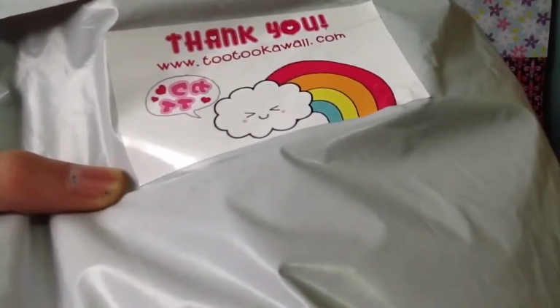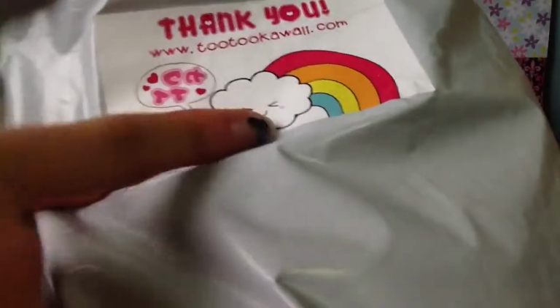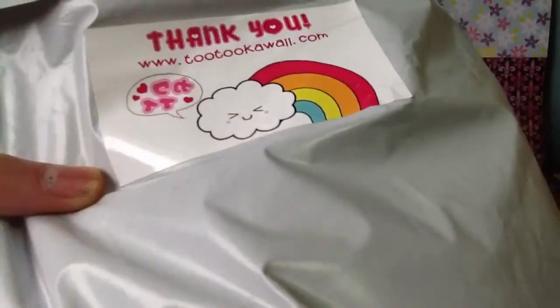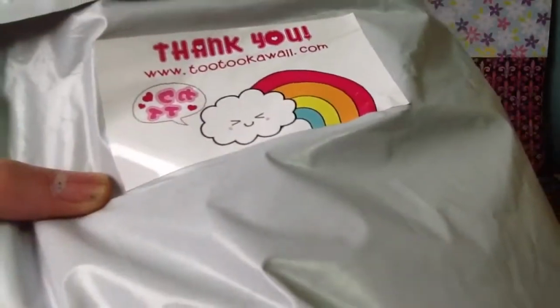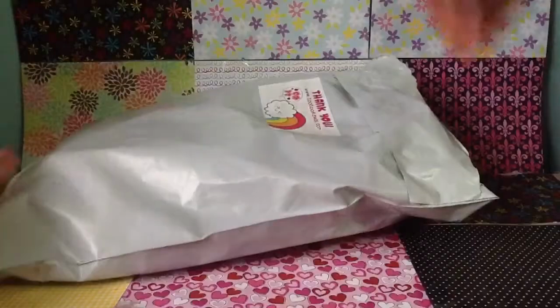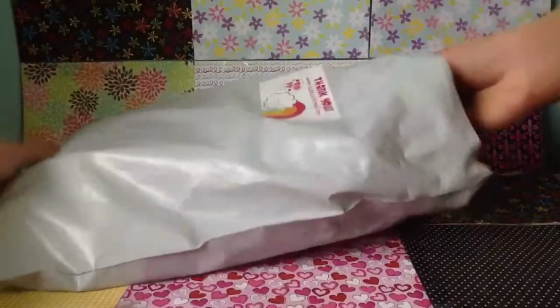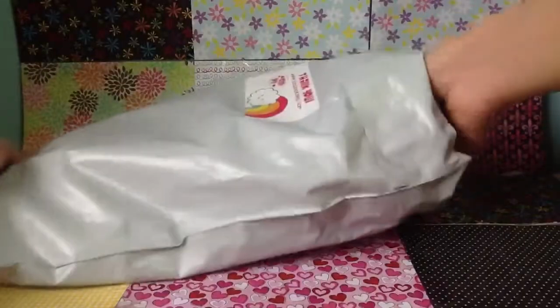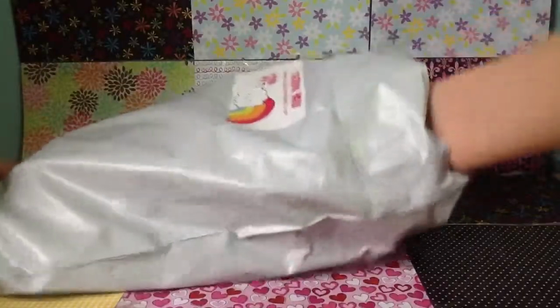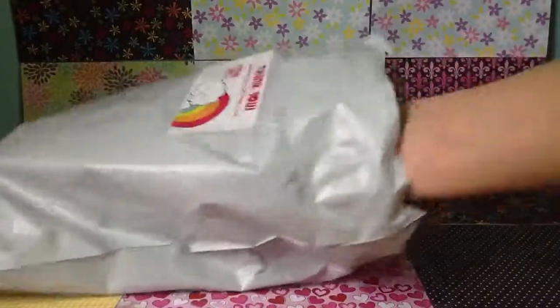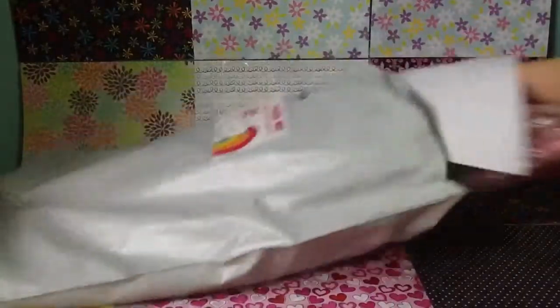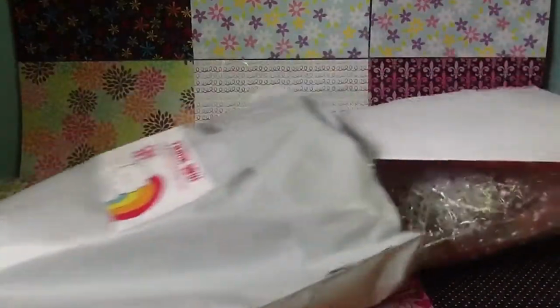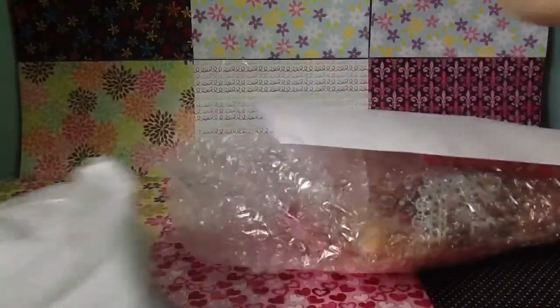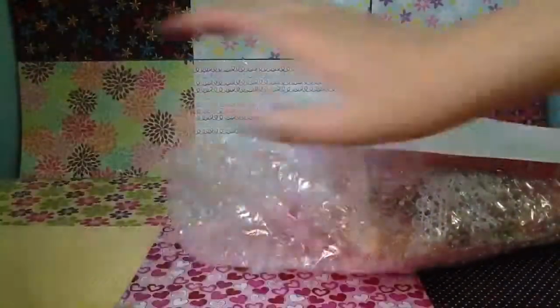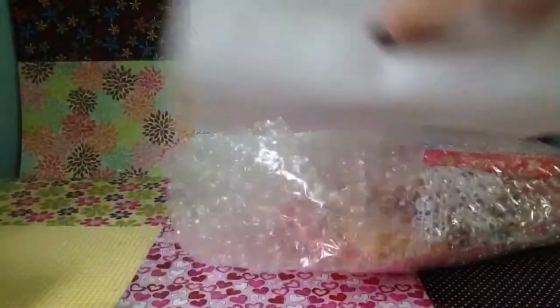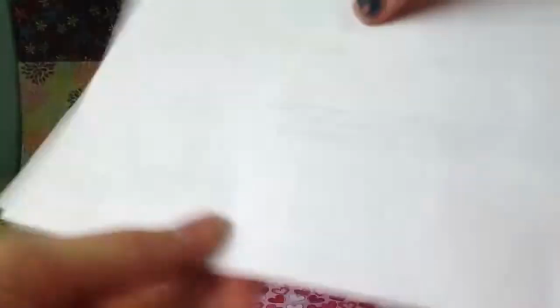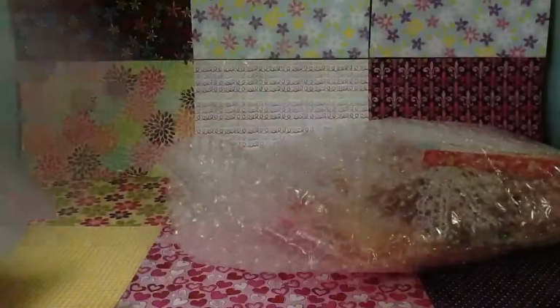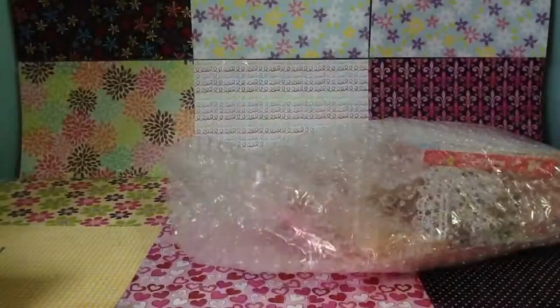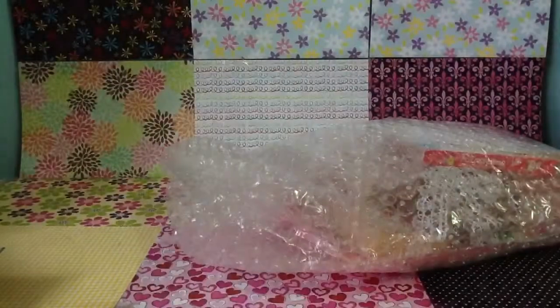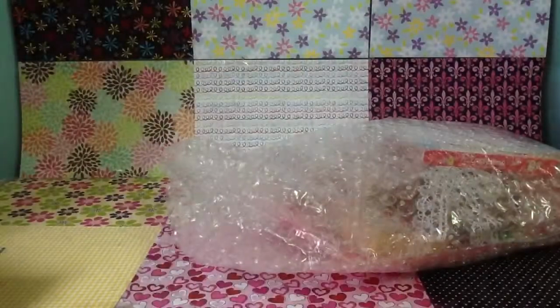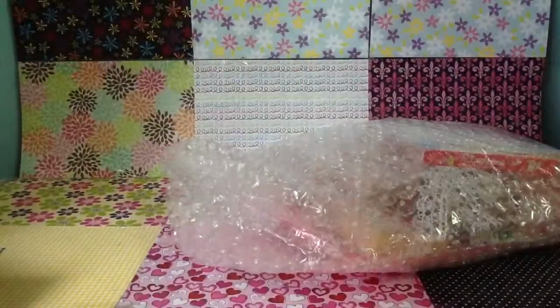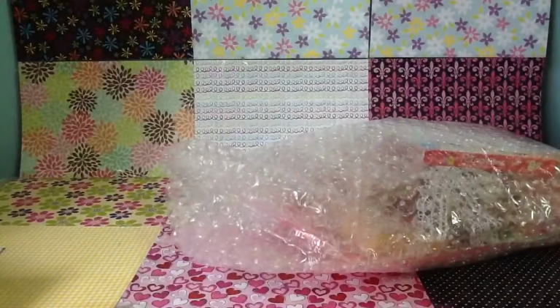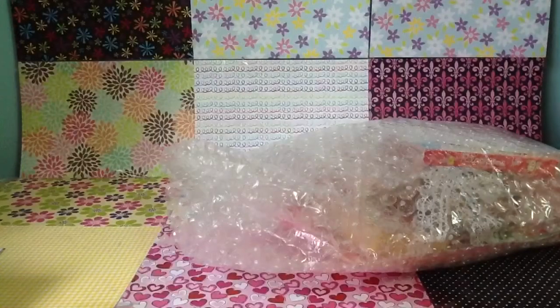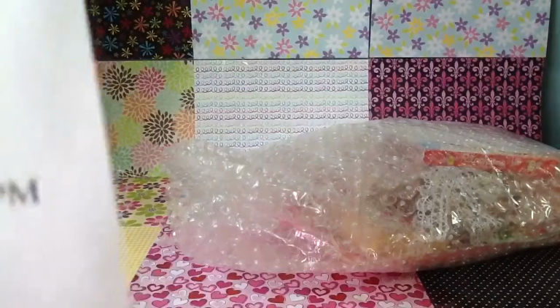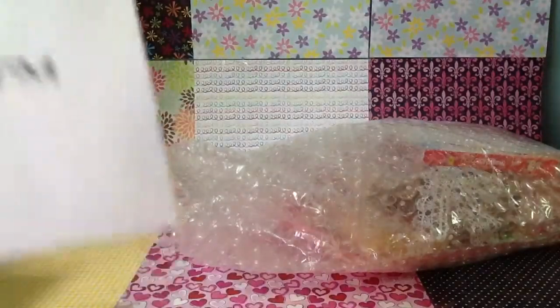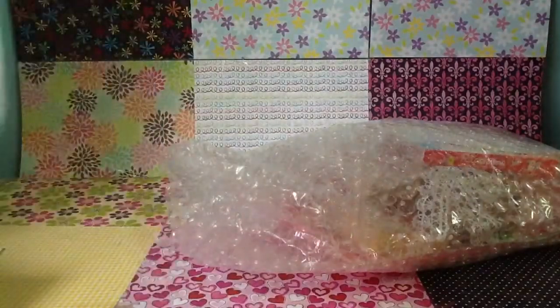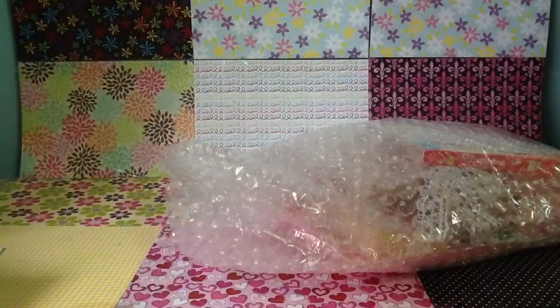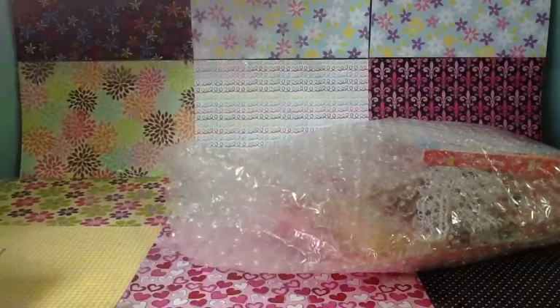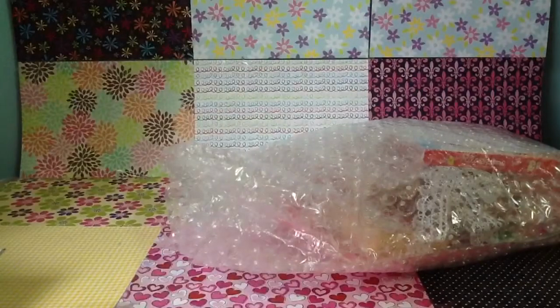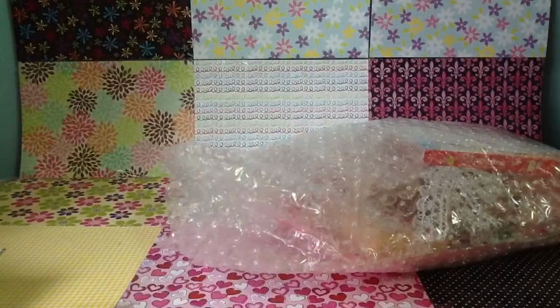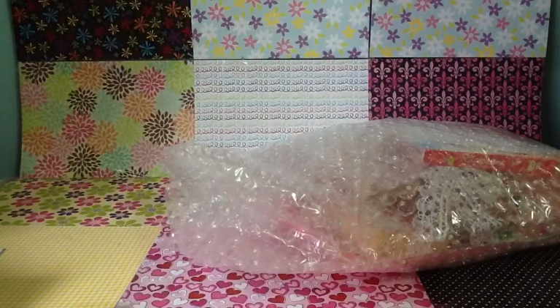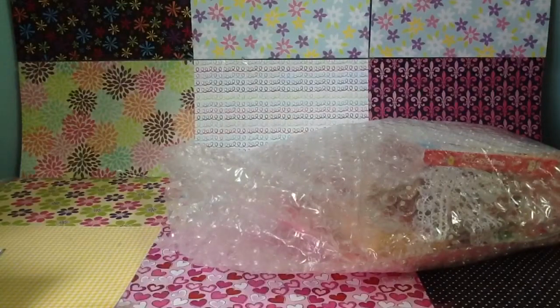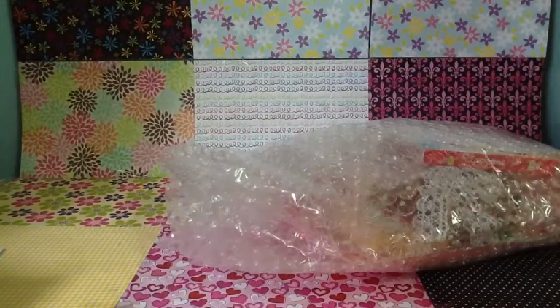It also has a really cute picture. So I'm just going to take everything out. This is just my invoice, and I ordered the exclusive grab bag. And I got the color design for the Sammy Squishy.